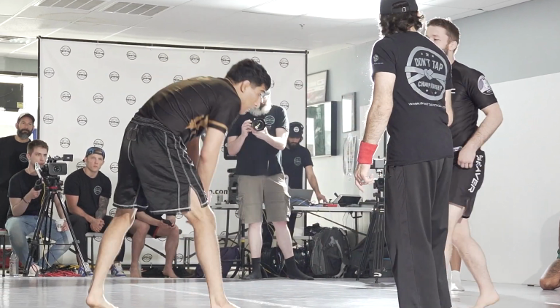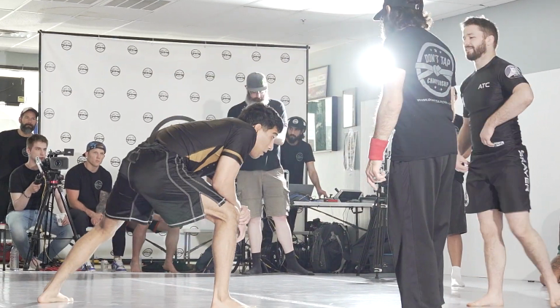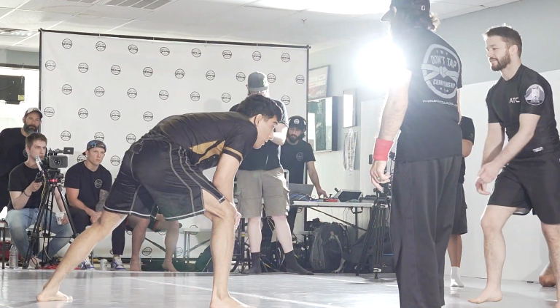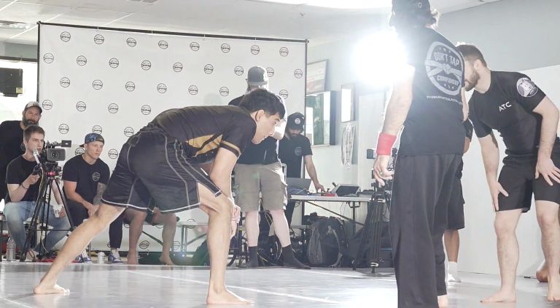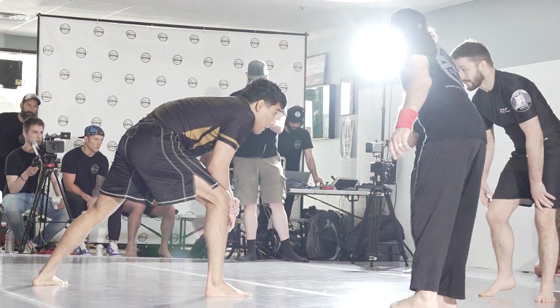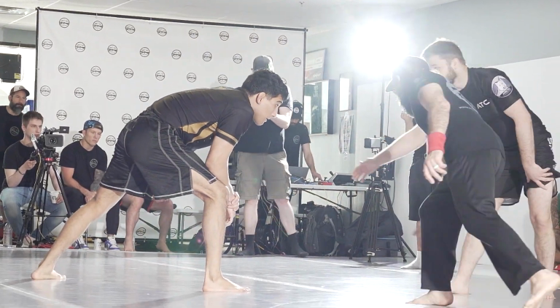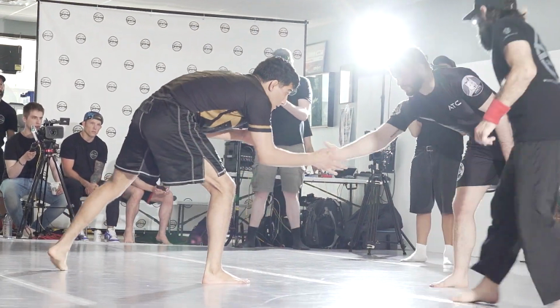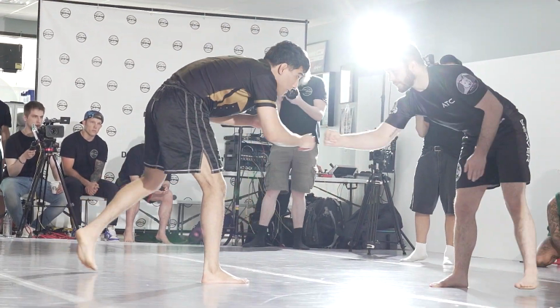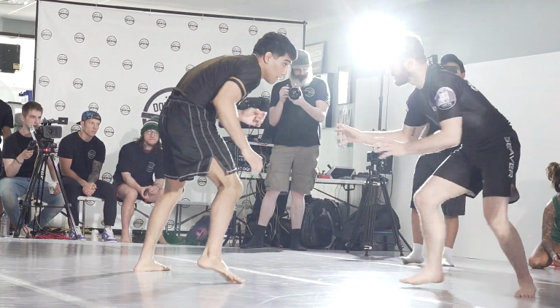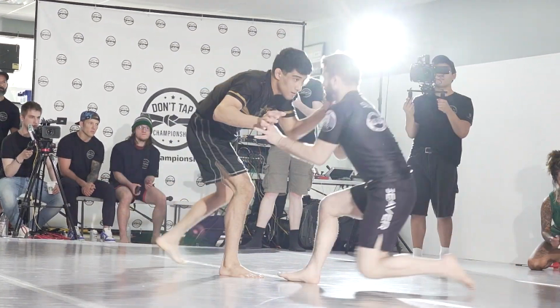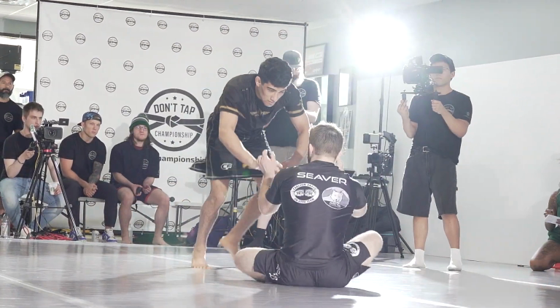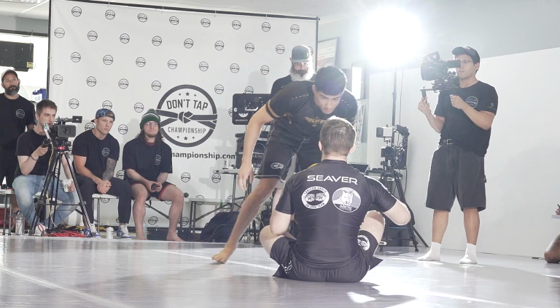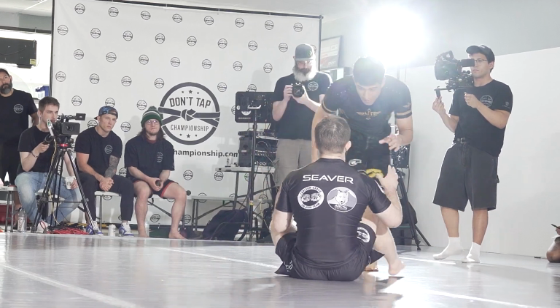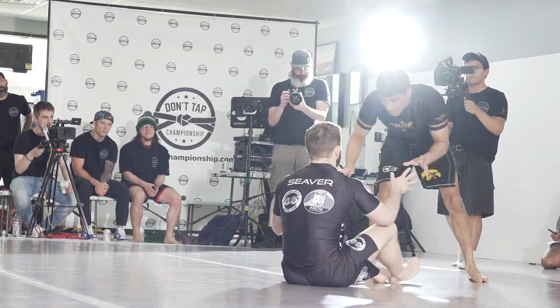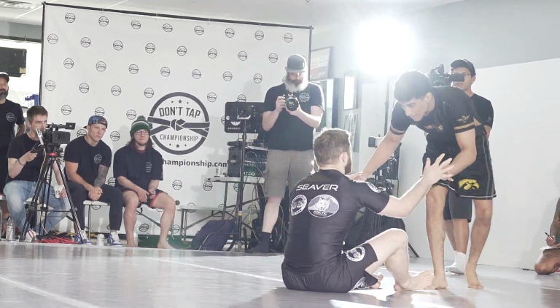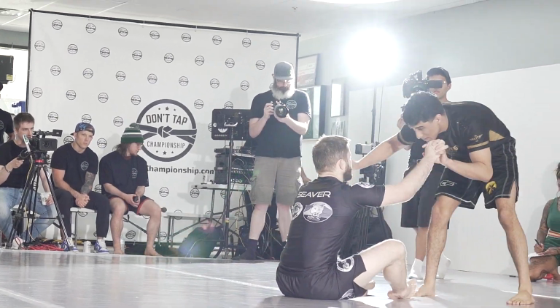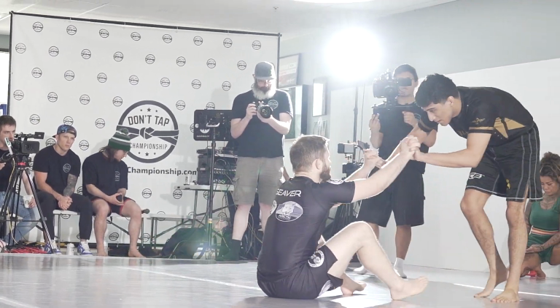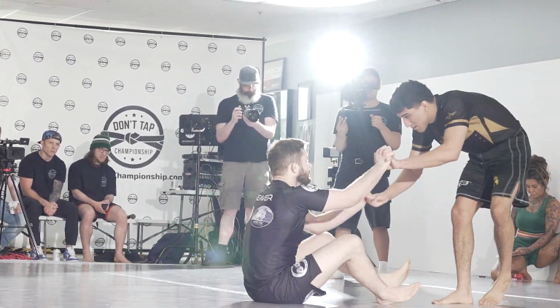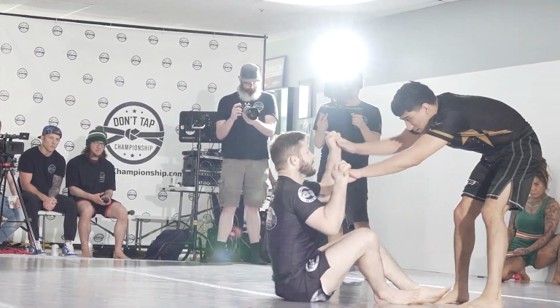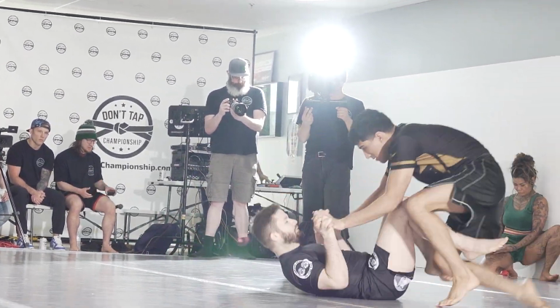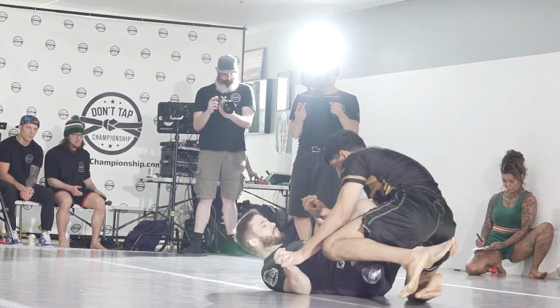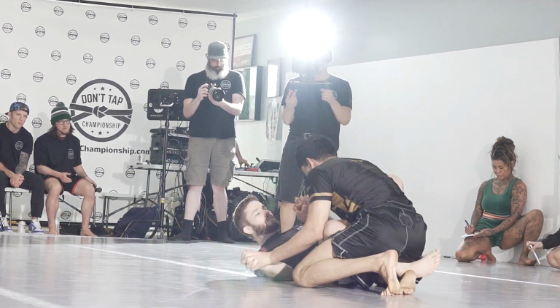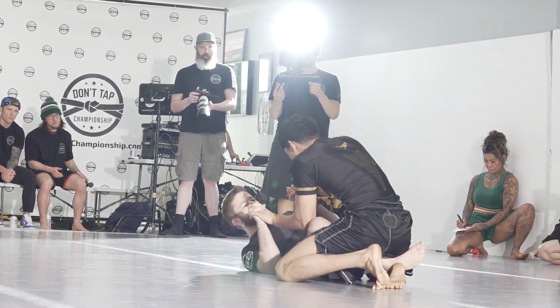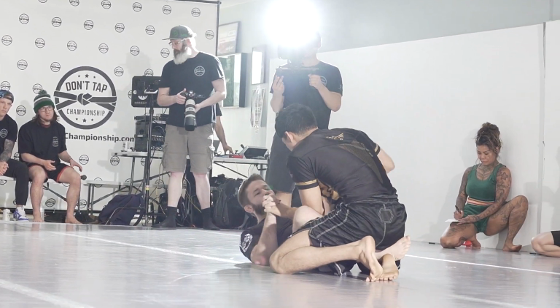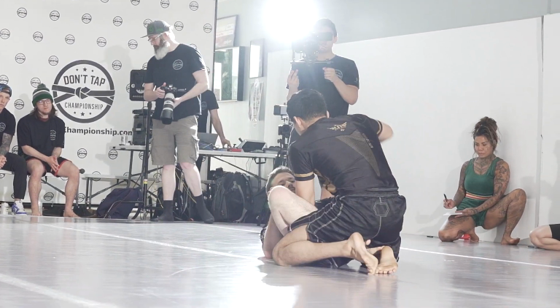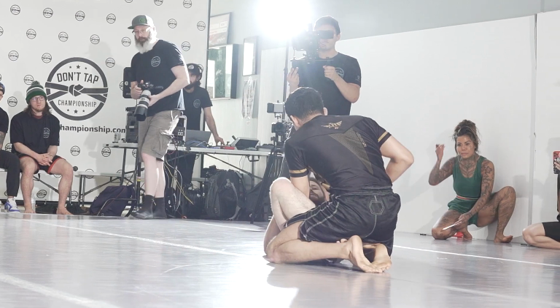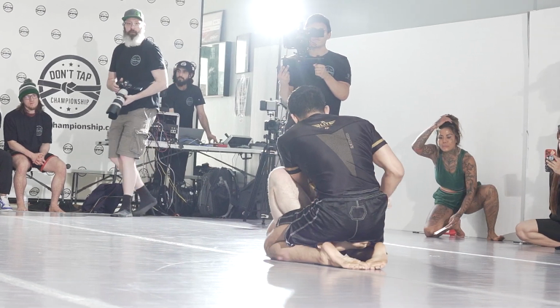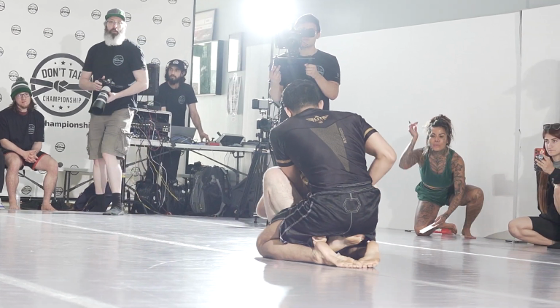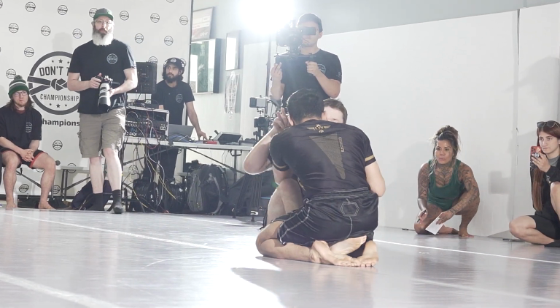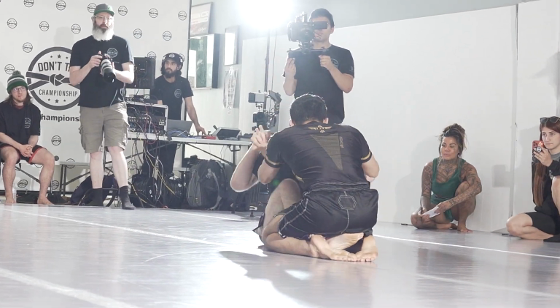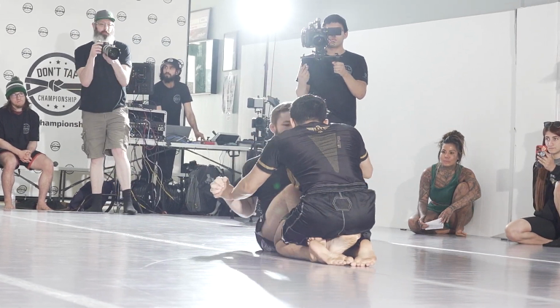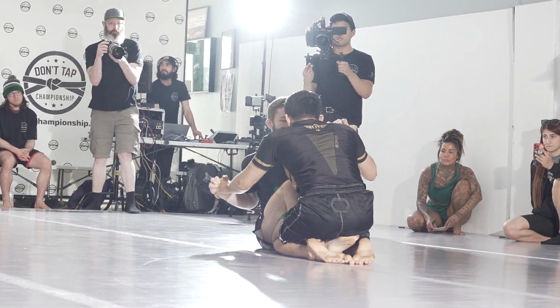UFC veteran versus Alex — look it up! He's coming out in a wrestling stance, ready. He's not even going to give him a chance to wrestle. Alex, you ain't going to let him. He says, 'I know you can wrestle, I don't want a piece of it. Come into my guard, come on into my home.'